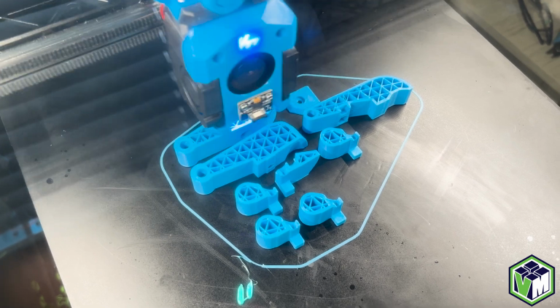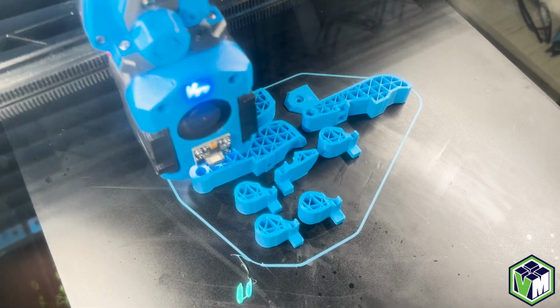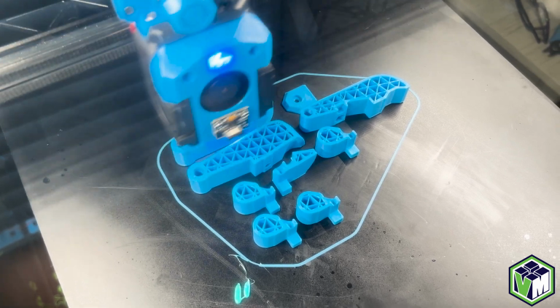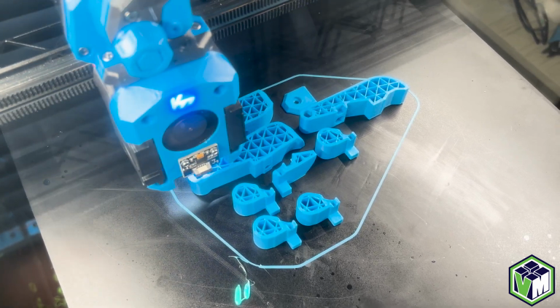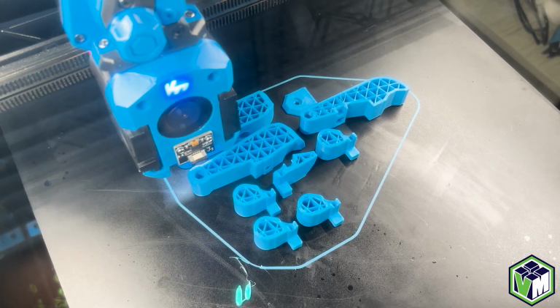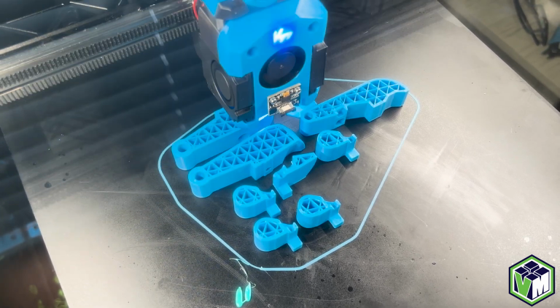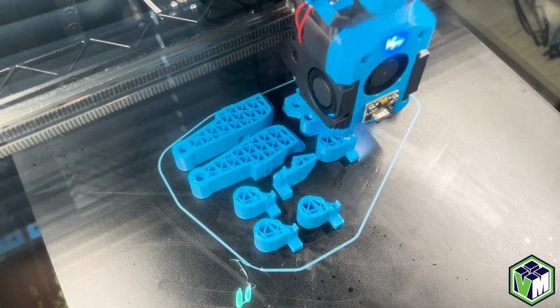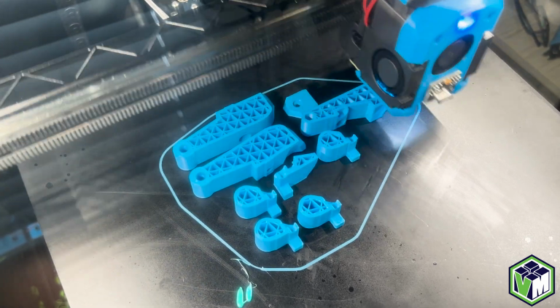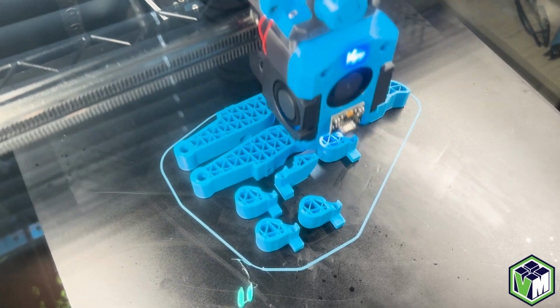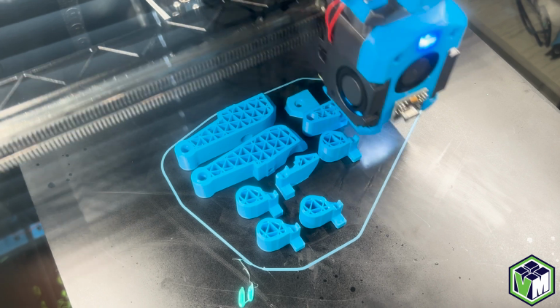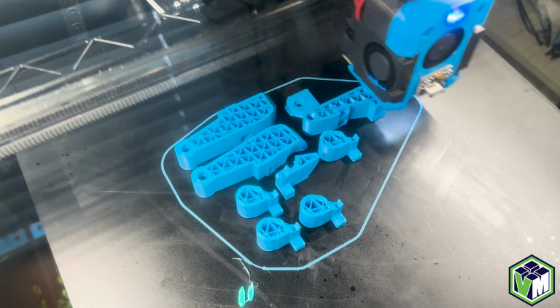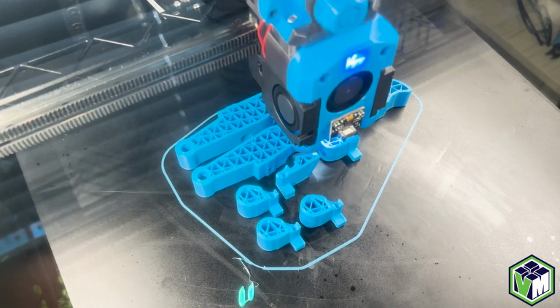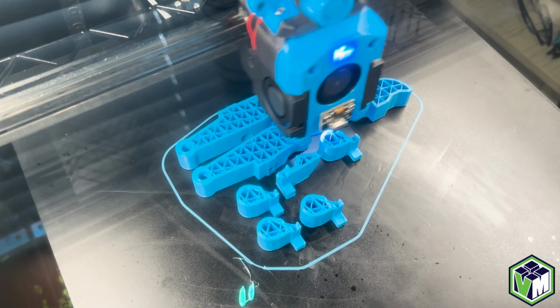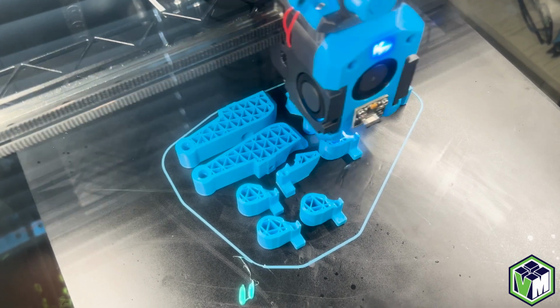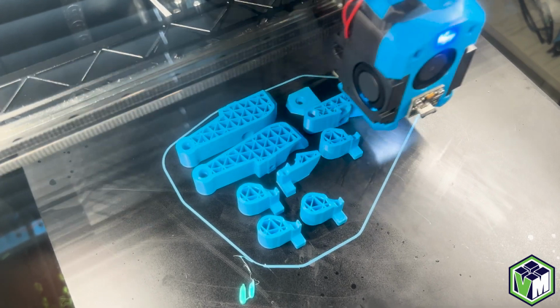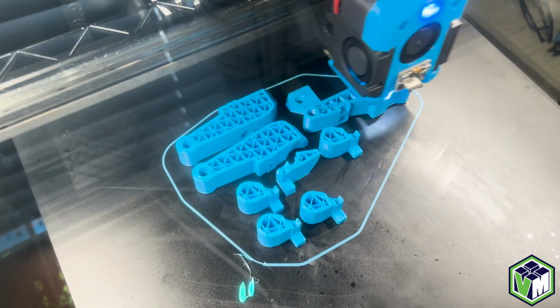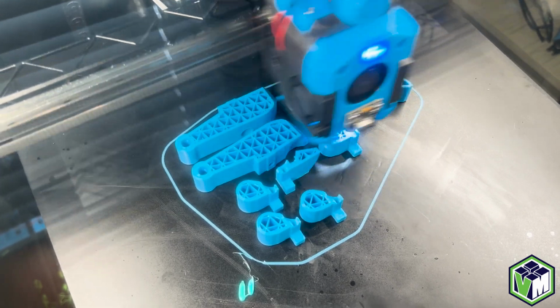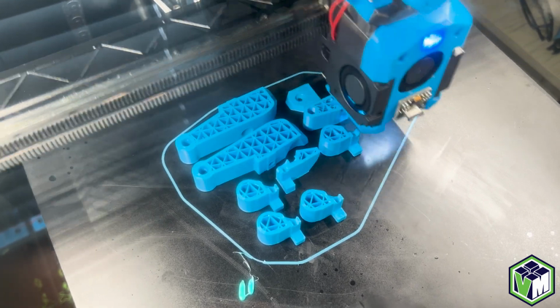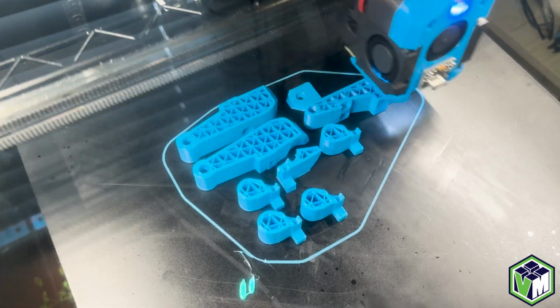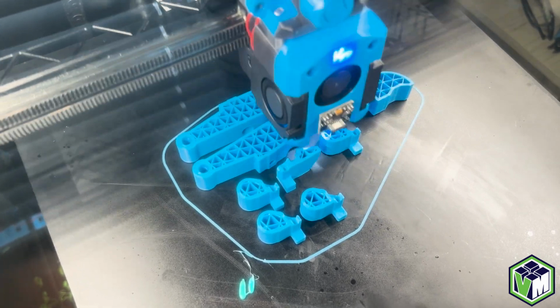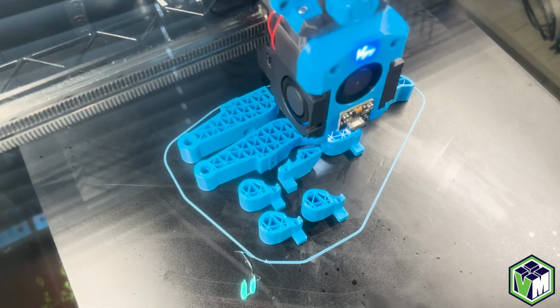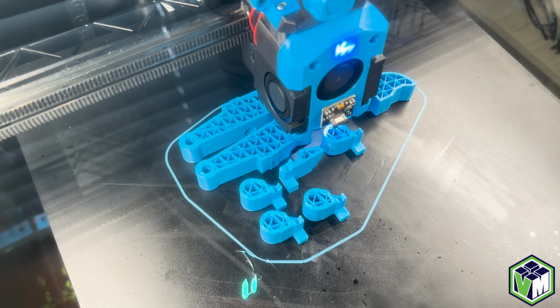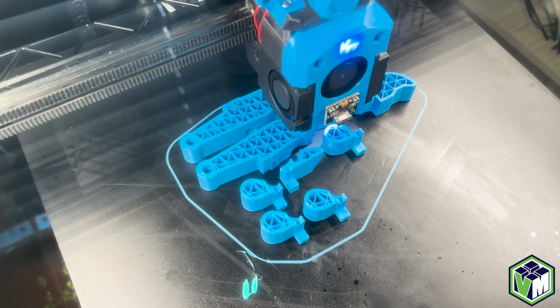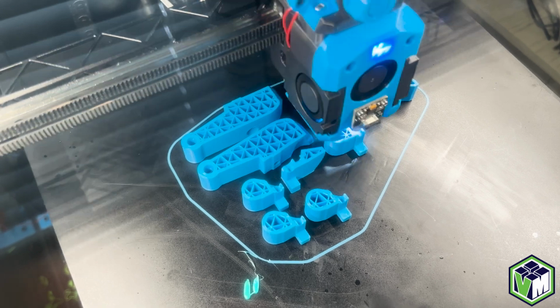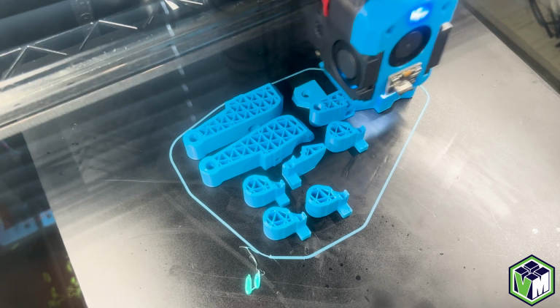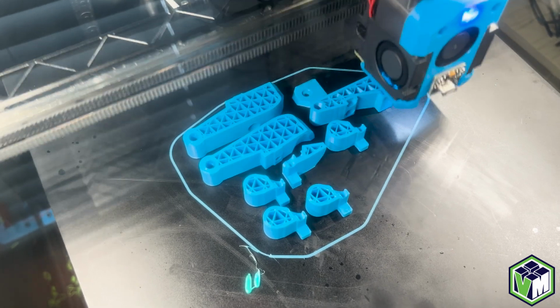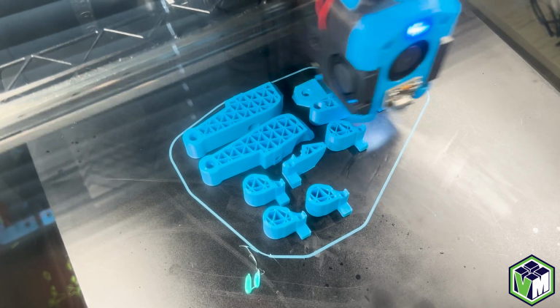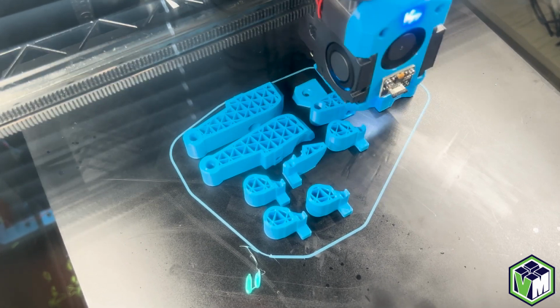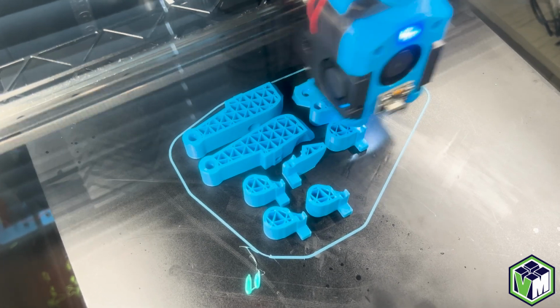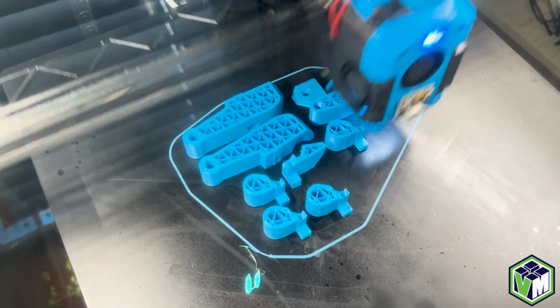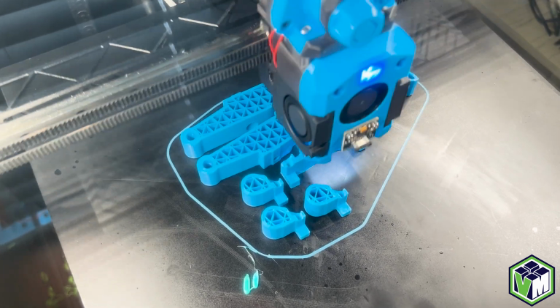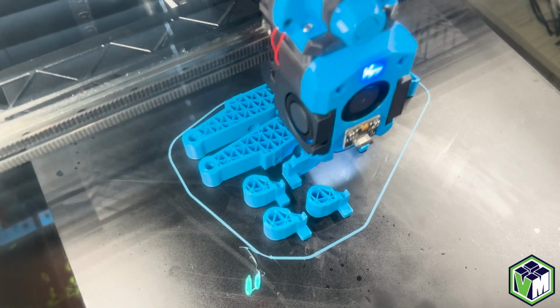We can do dimensional accuracy later. We're going to get into the new Klippain, Shaketune installation, running it, what your results mean, and all that. So stay tuned for more updates.